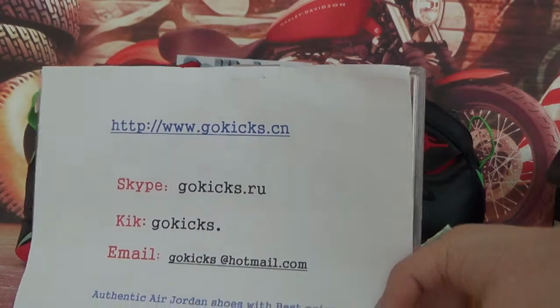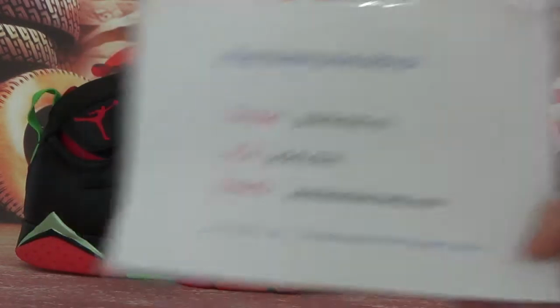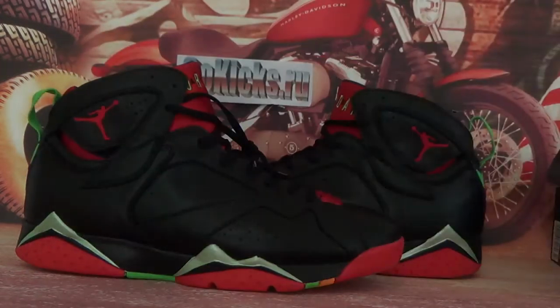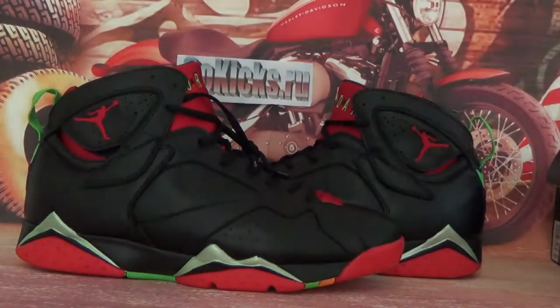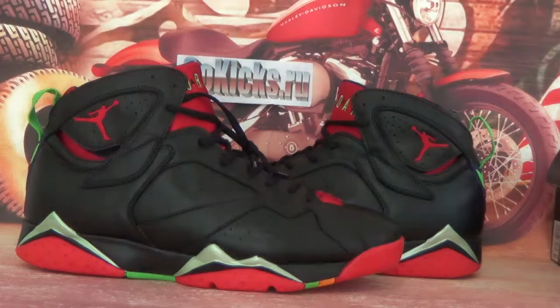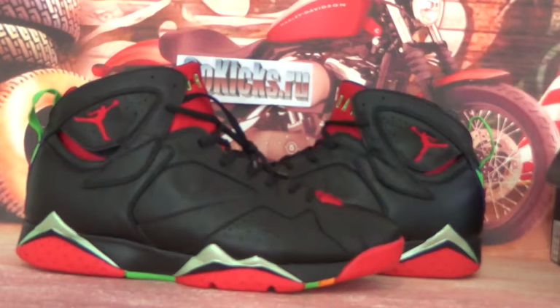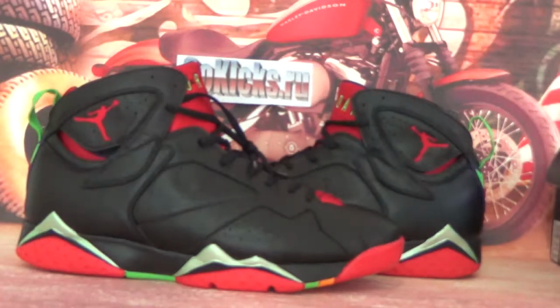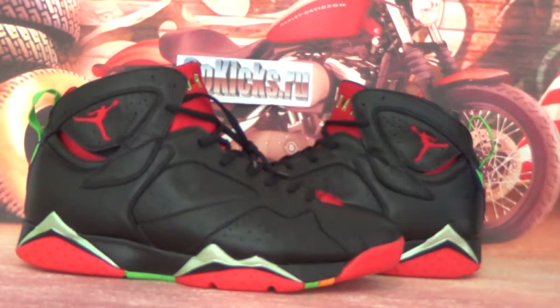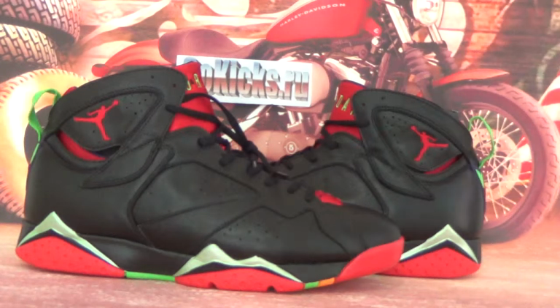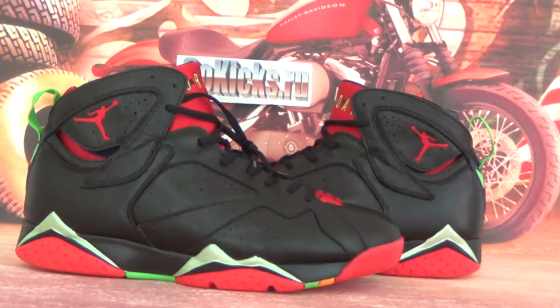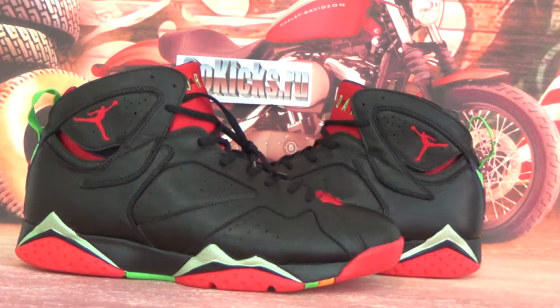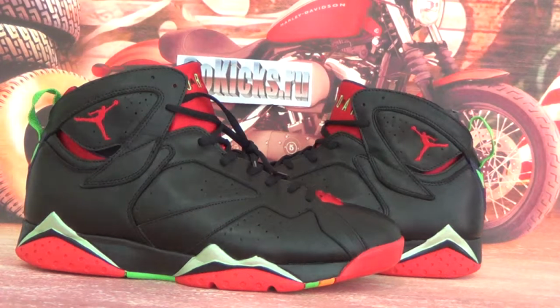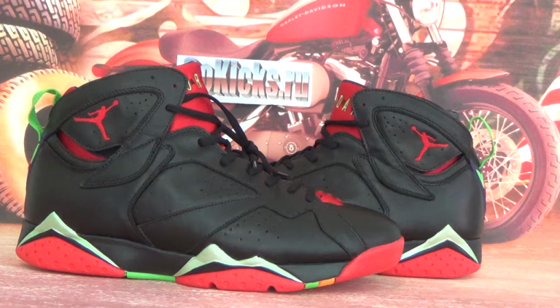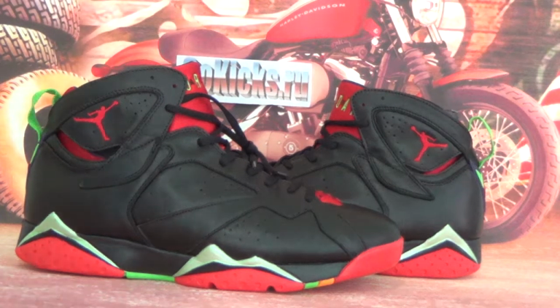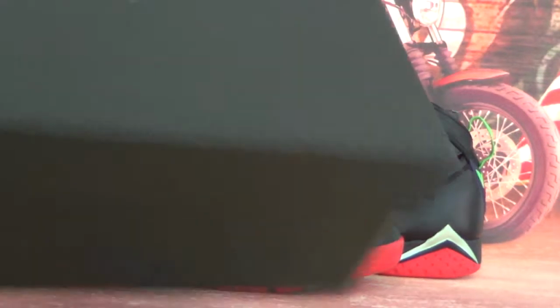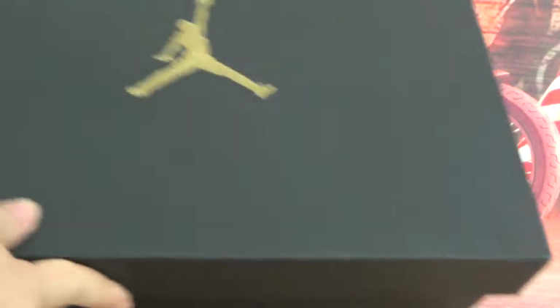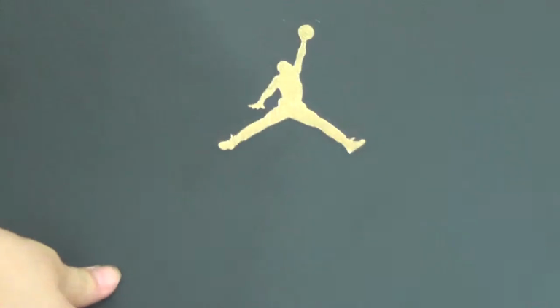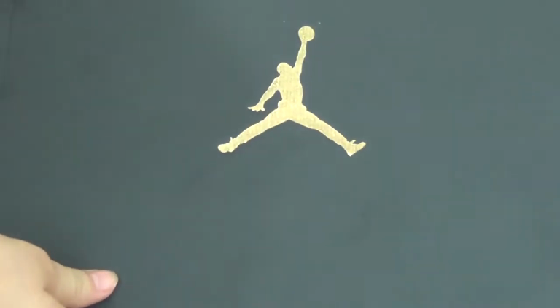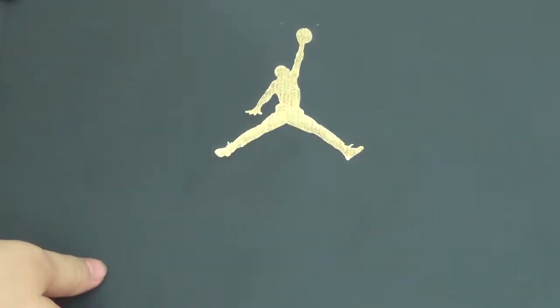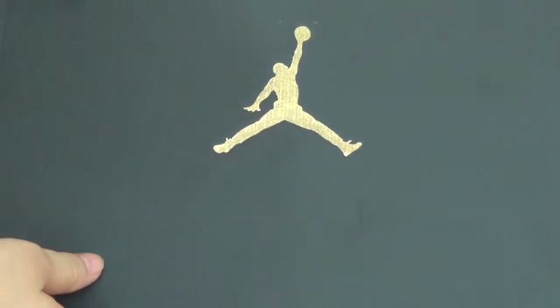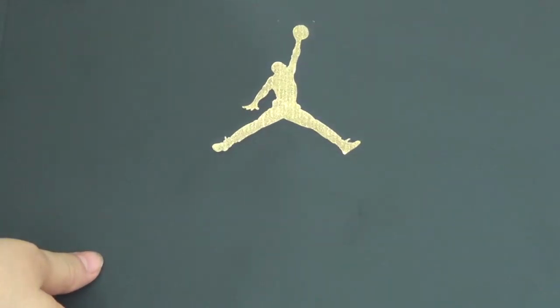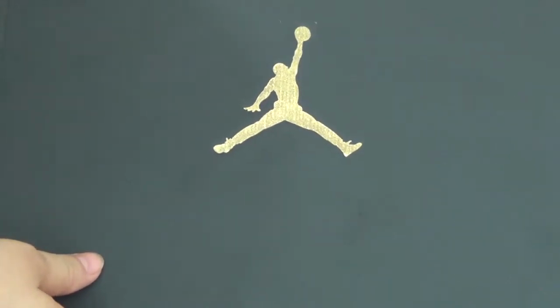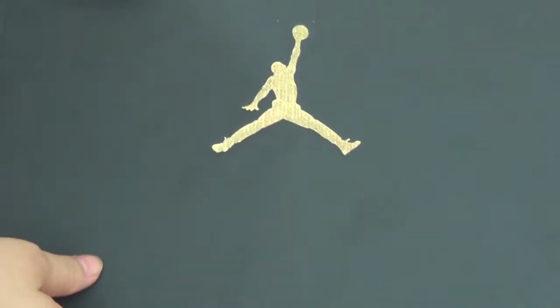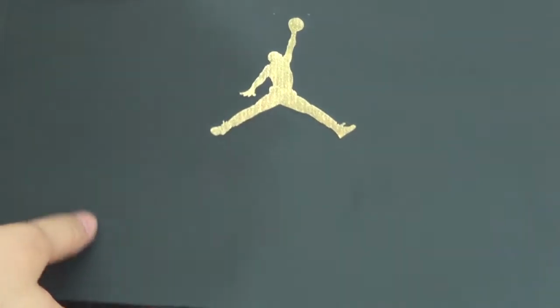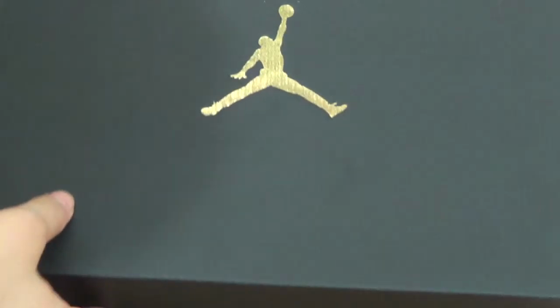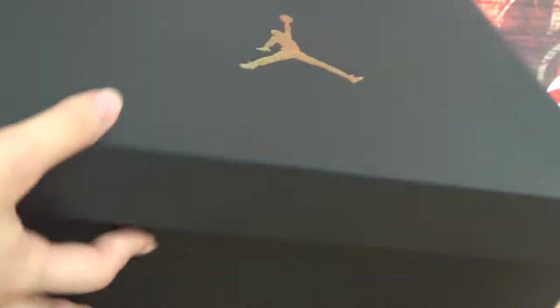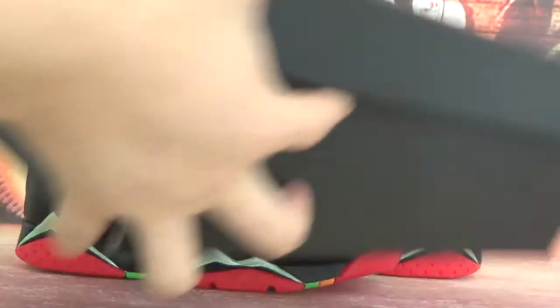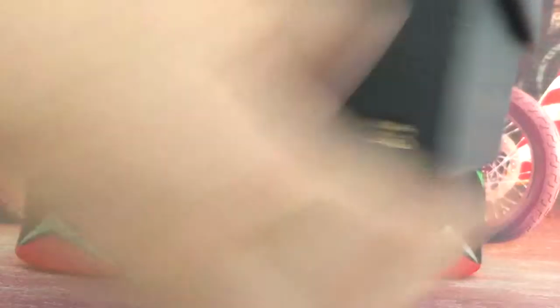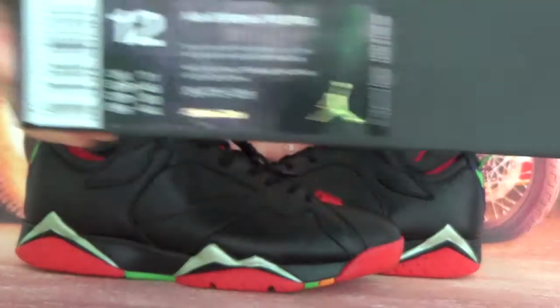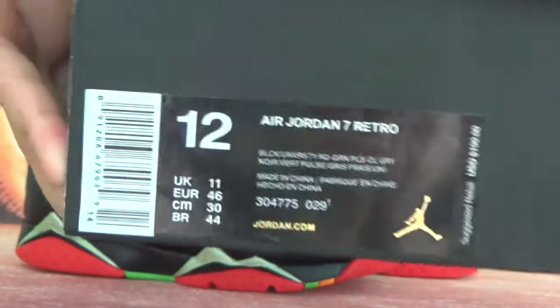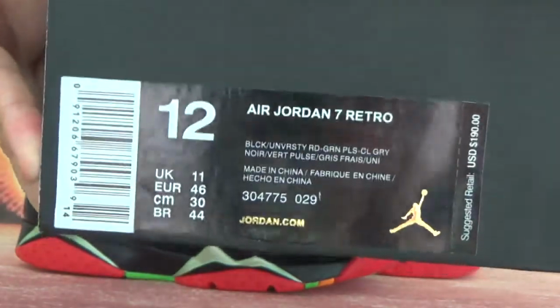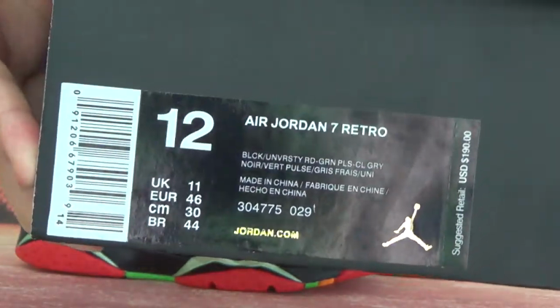Now let's check the whole box for you guys. Here you can see a Jumpman logo on the box. Check the size information.